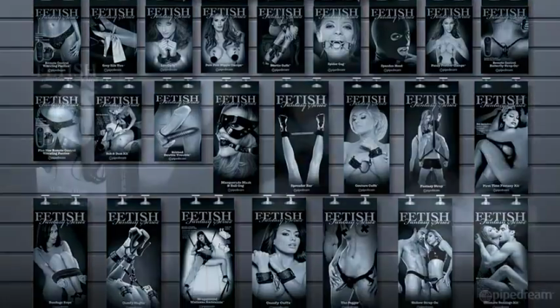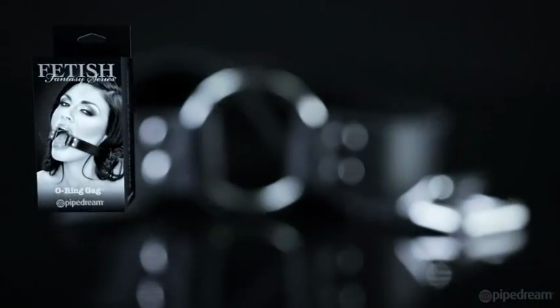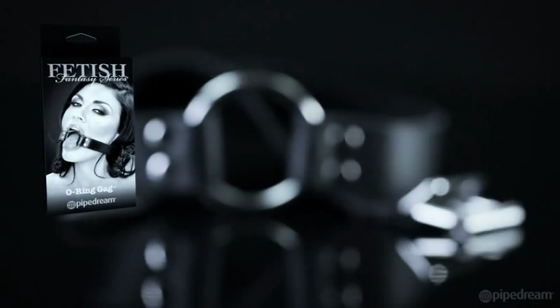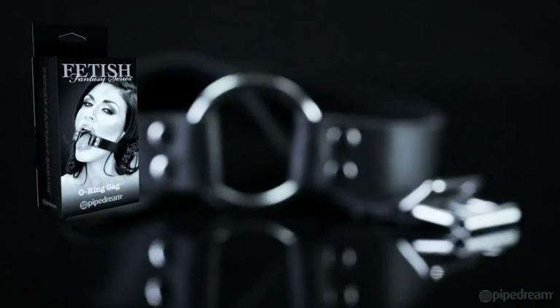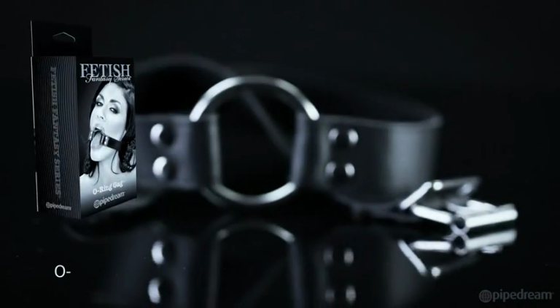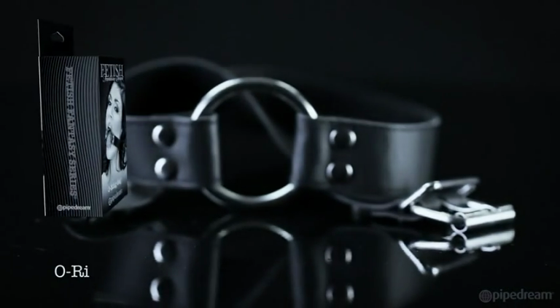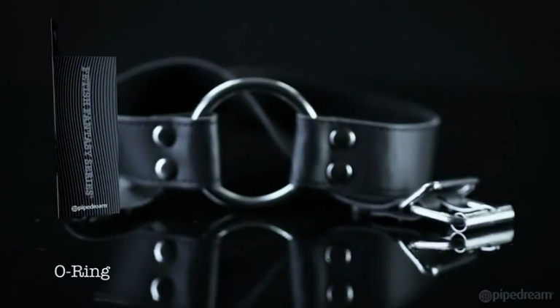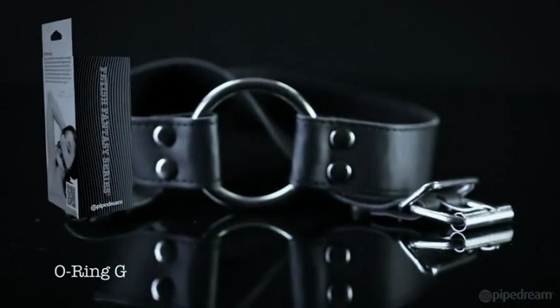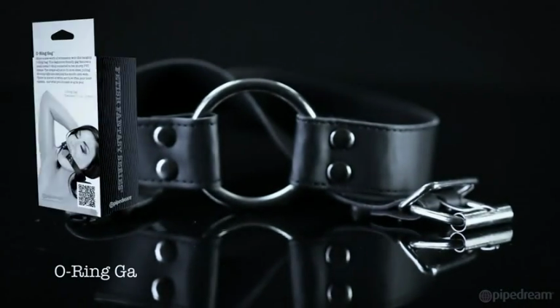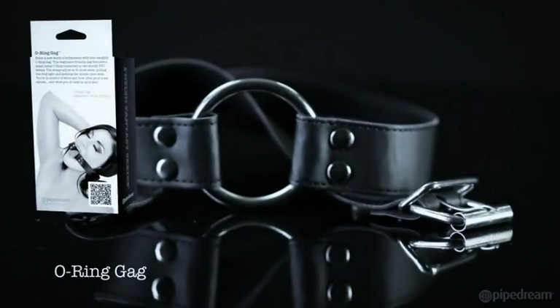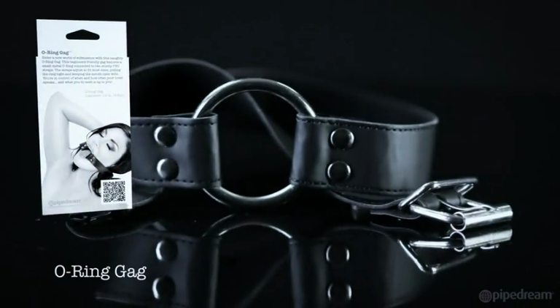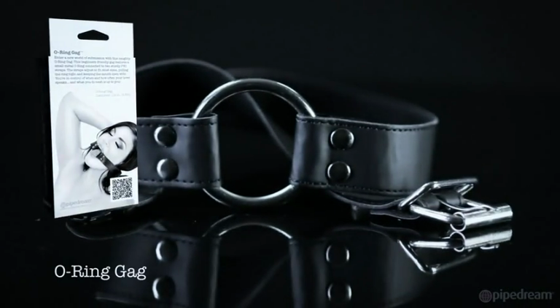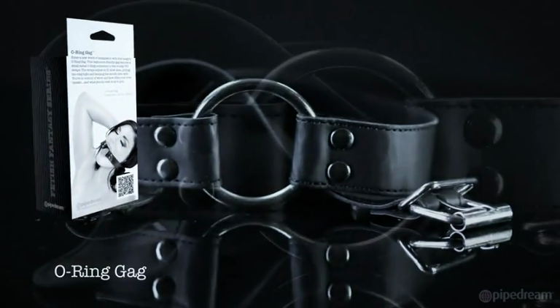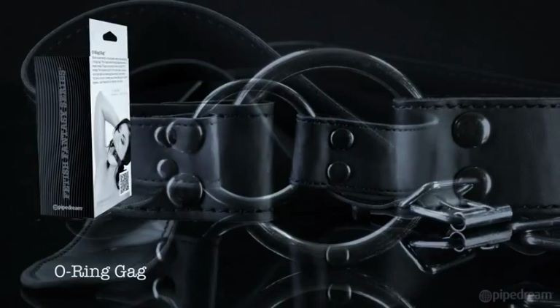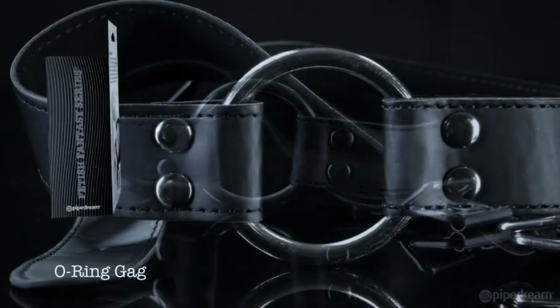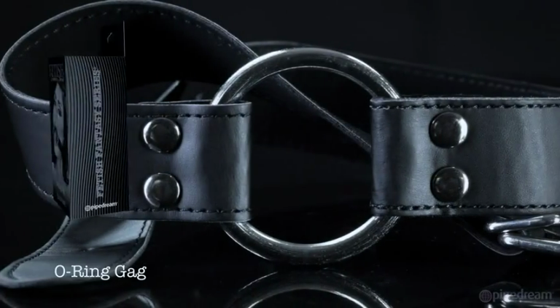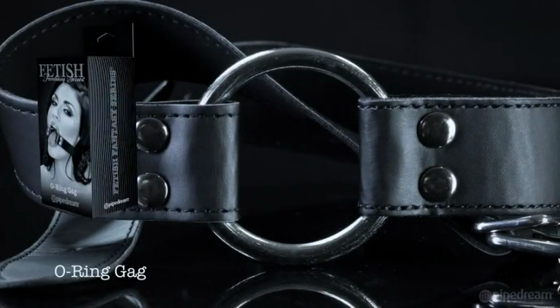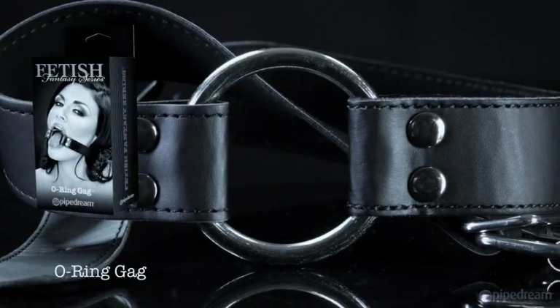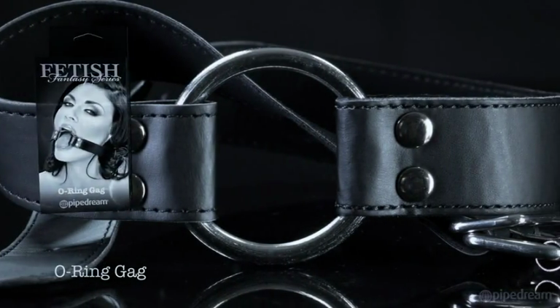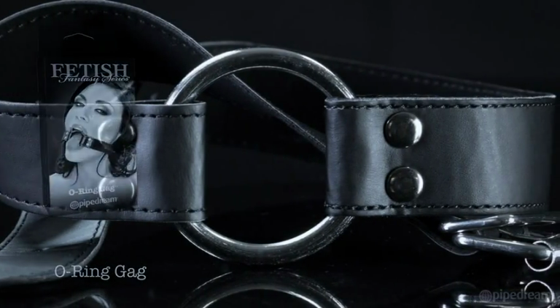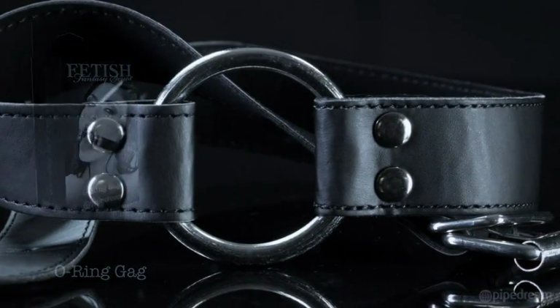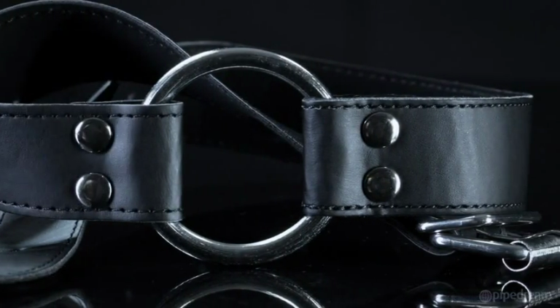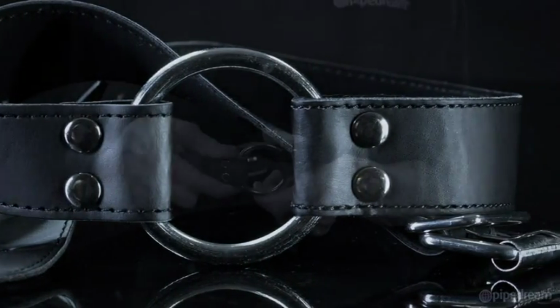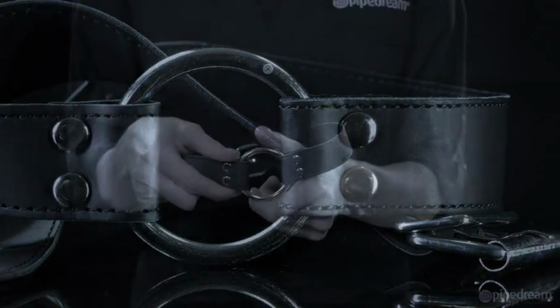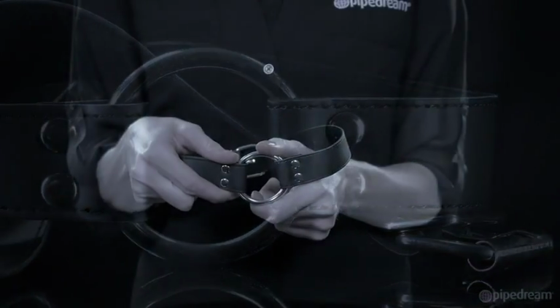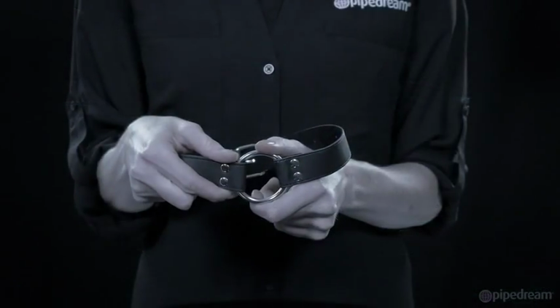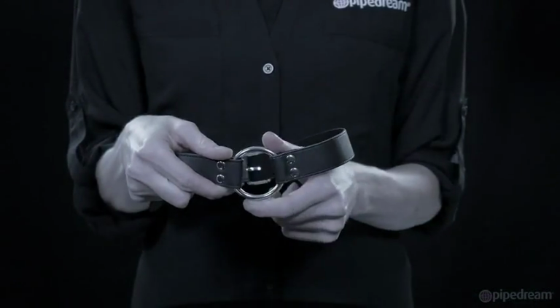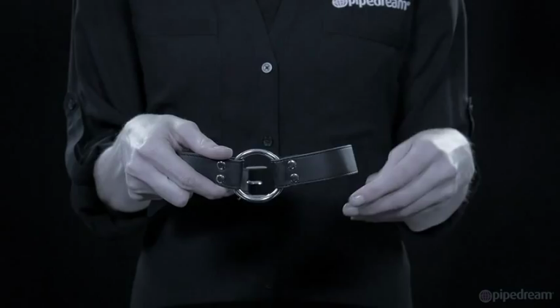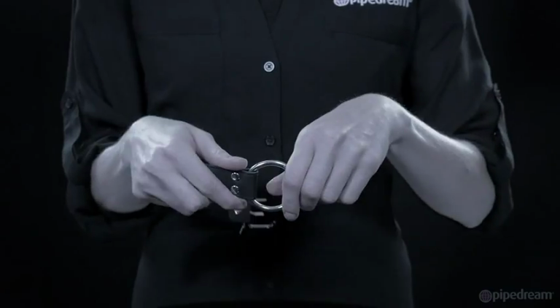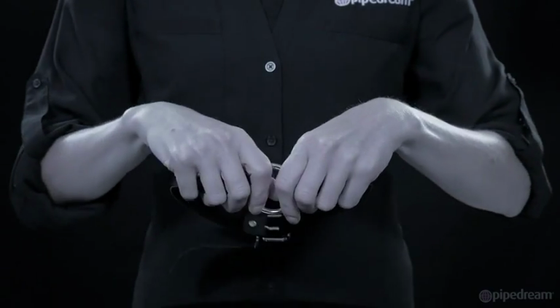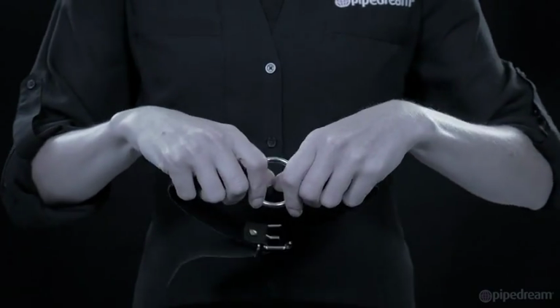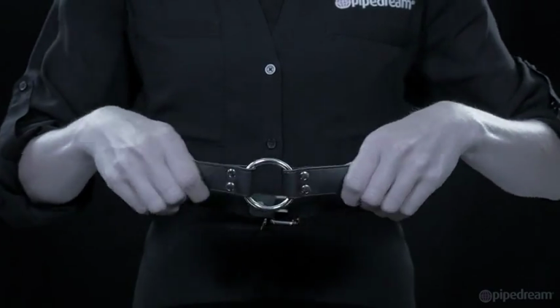Enter a new world of submission with this naughty o-ring gag. This beginner-friendly gag features a small metal o-ring connected to two sturdy PVC straps.